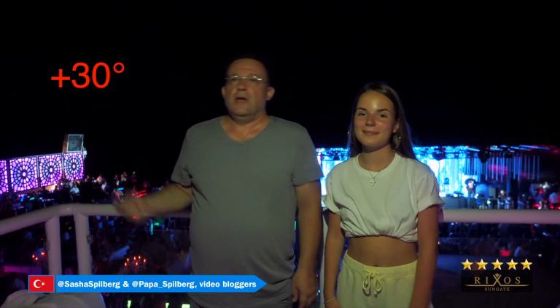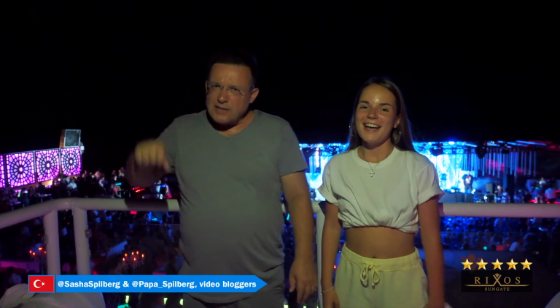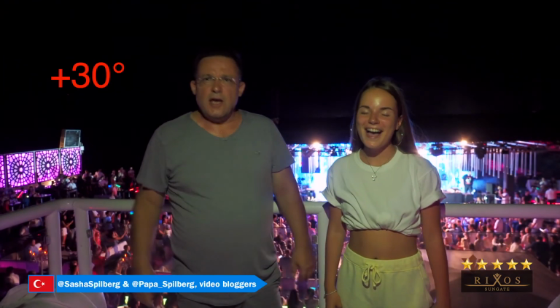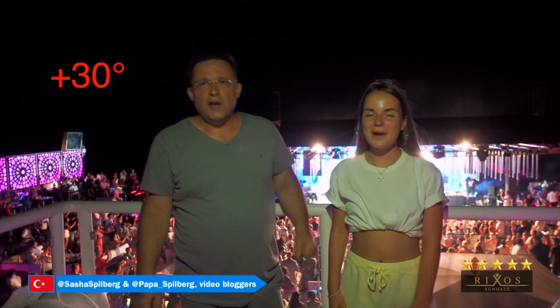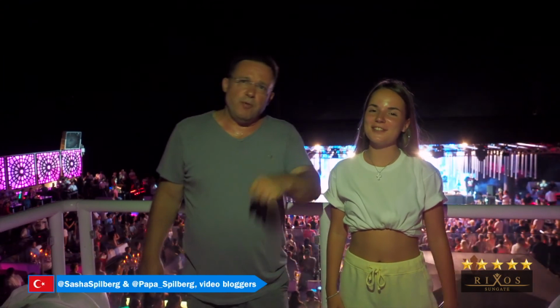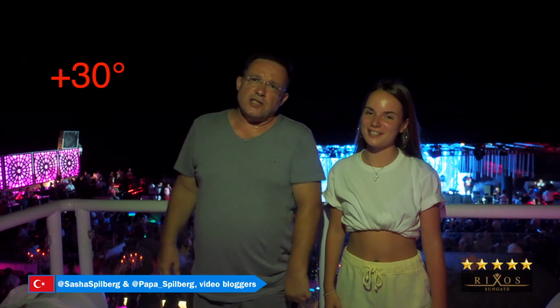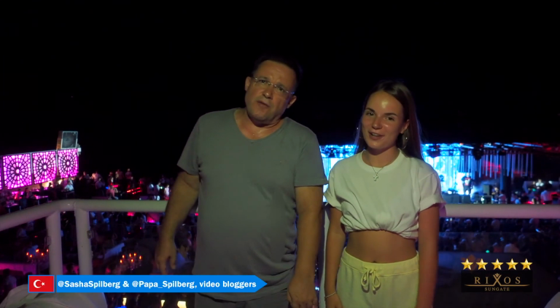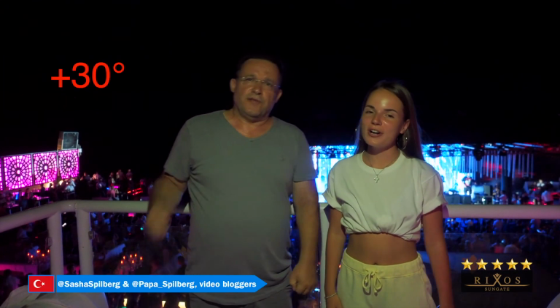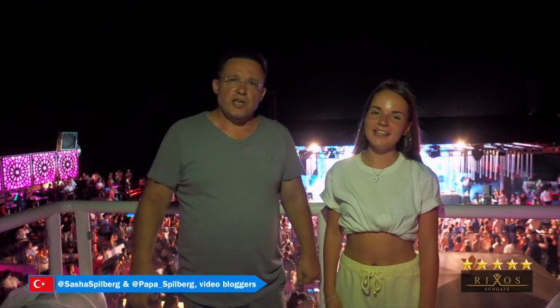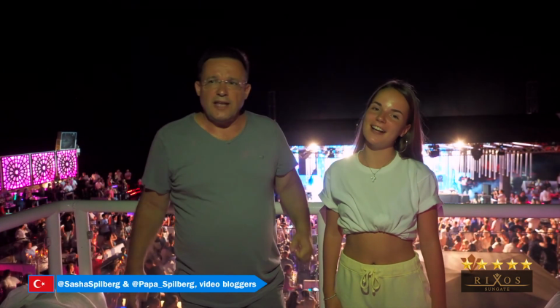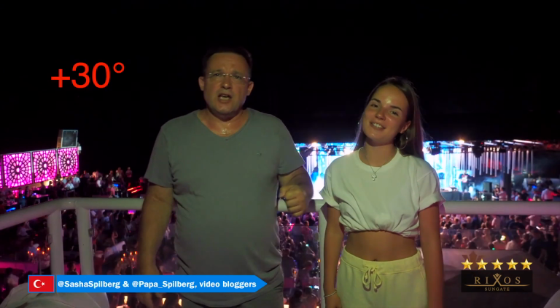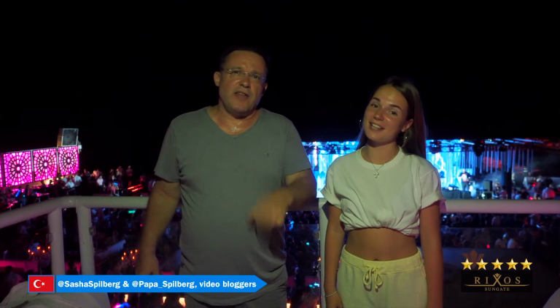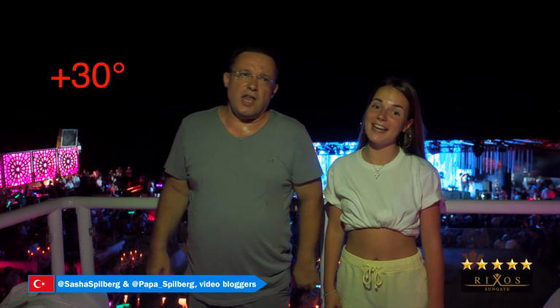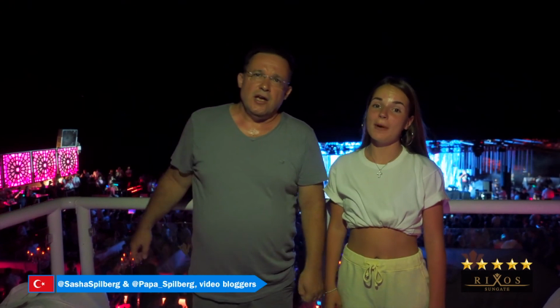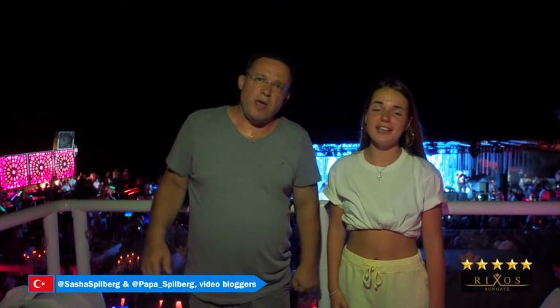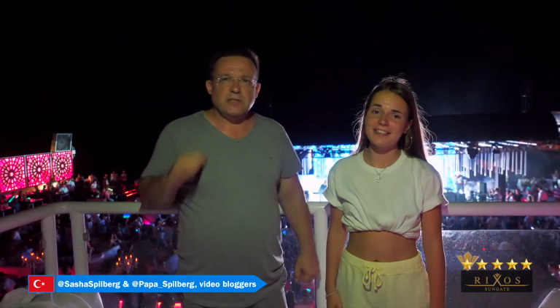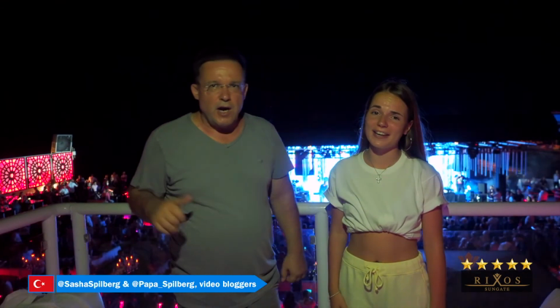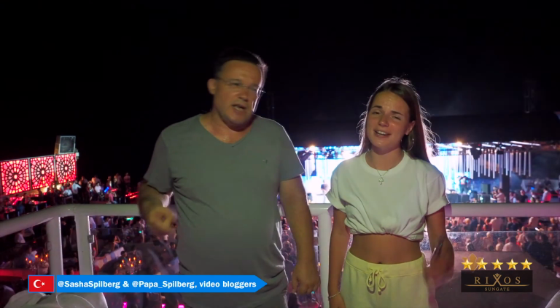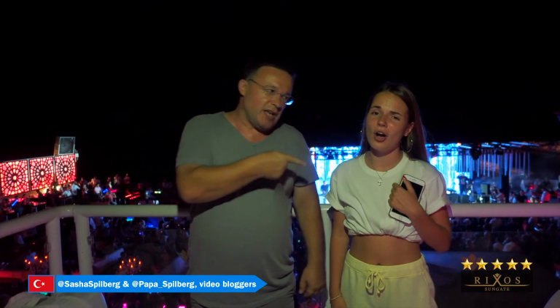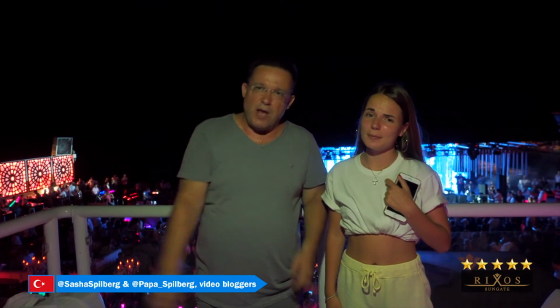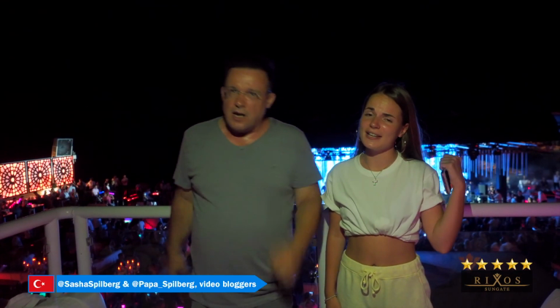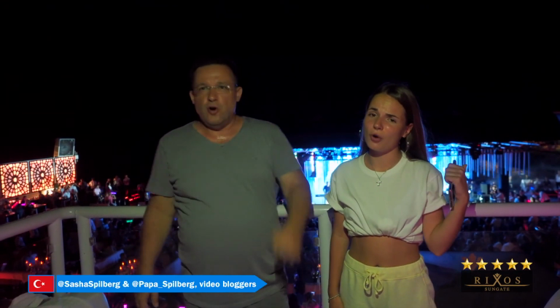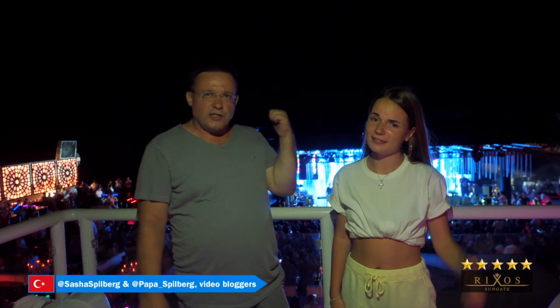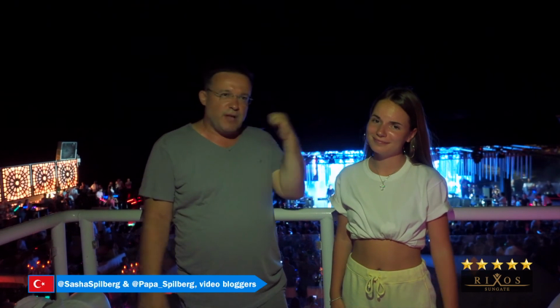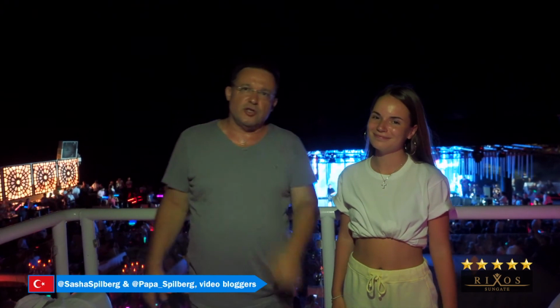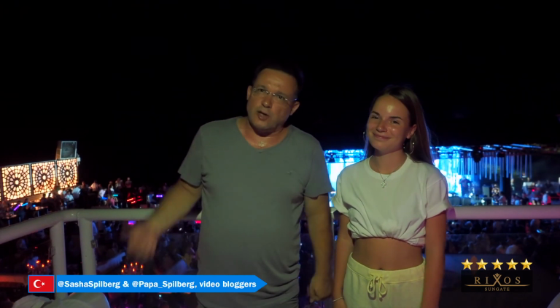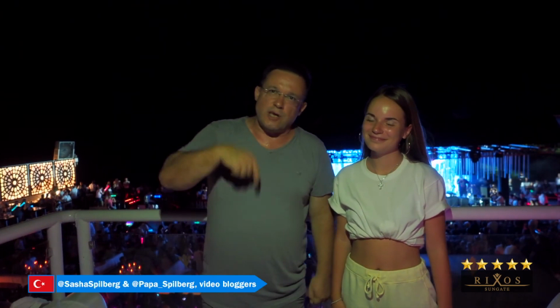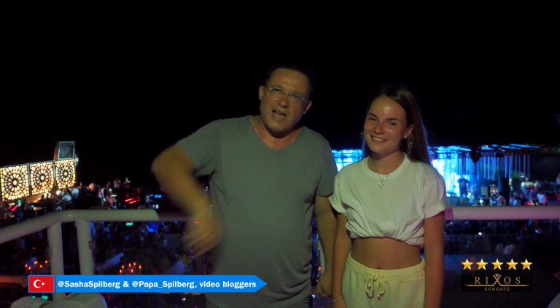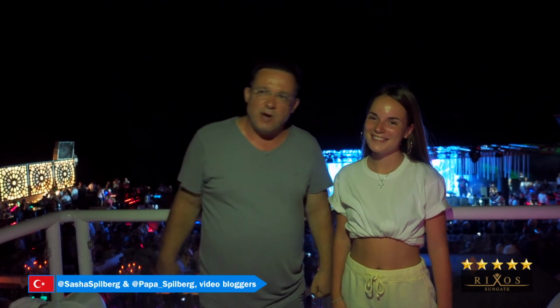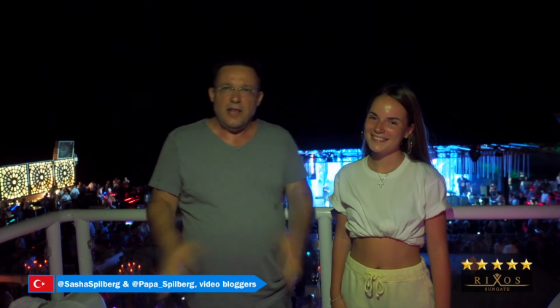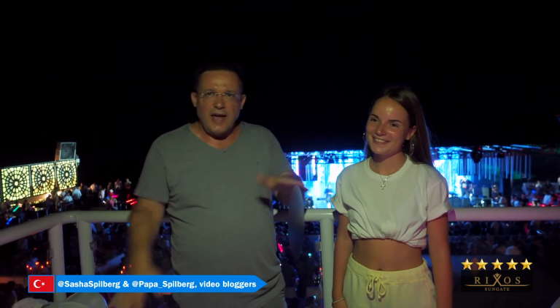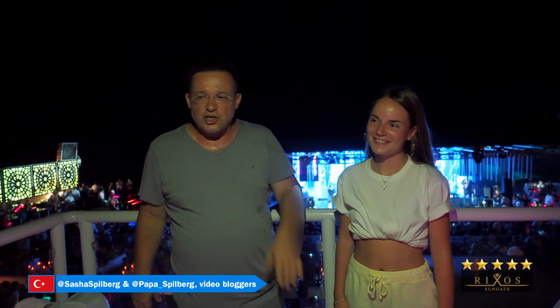Hey there! Sorry for shouting, but welcome to the Traveler's Channel! We're in Turkey at the Riksiz Sungate Hotel. It's a very big hotel, and as you can see, it's quite lively. Behind us right now is a hip-hop concert, which is why you can barely hear anything.